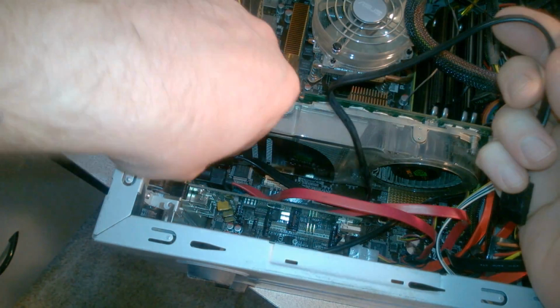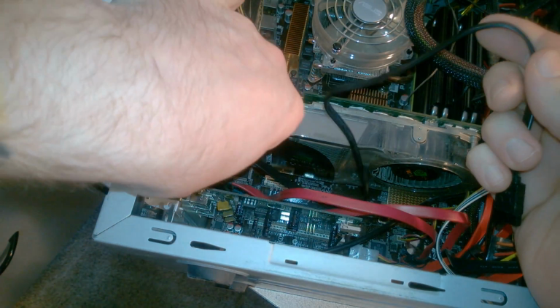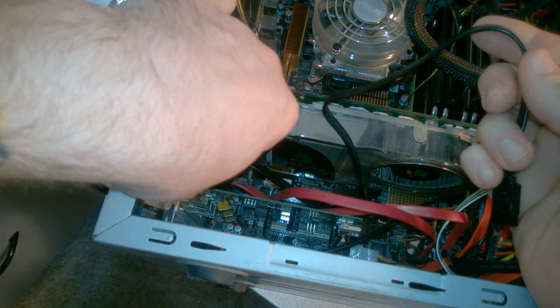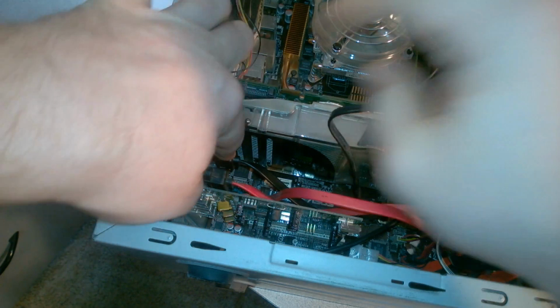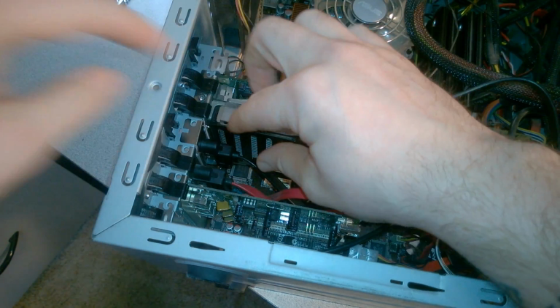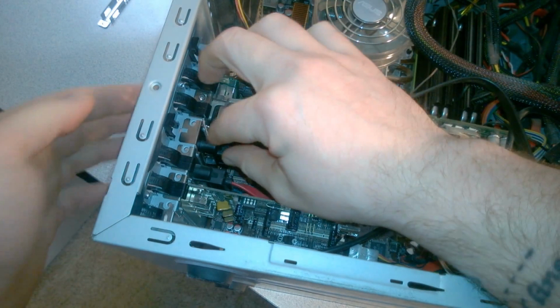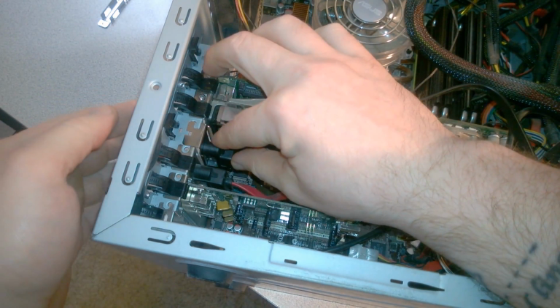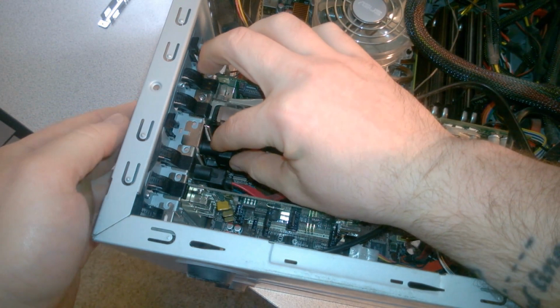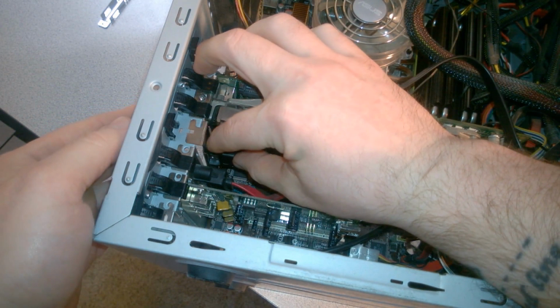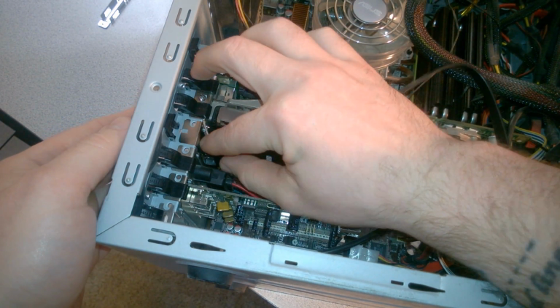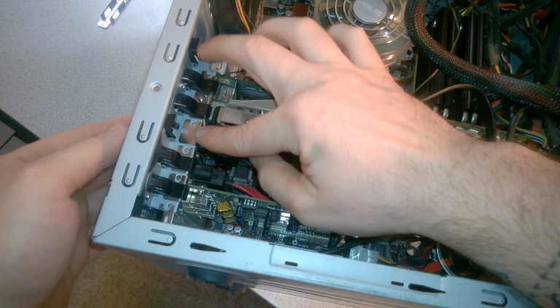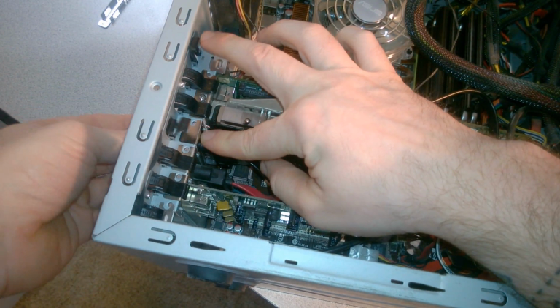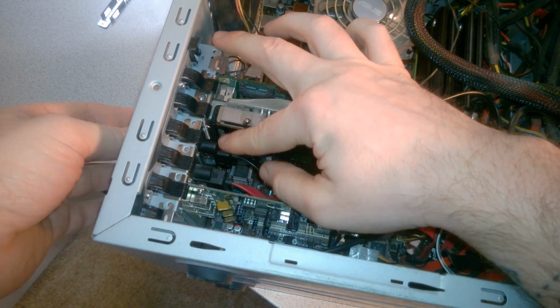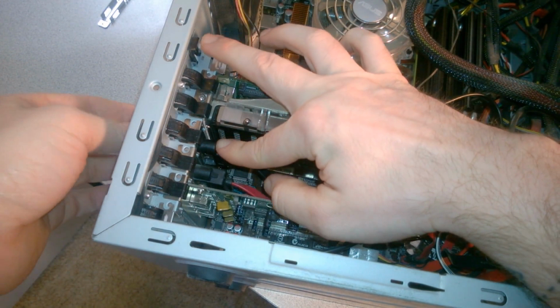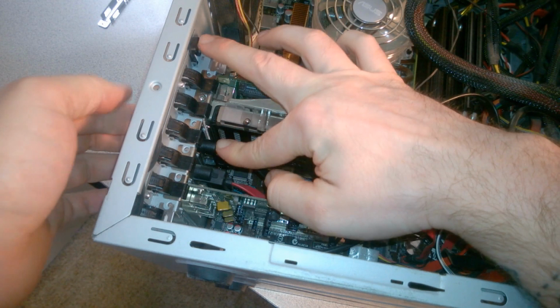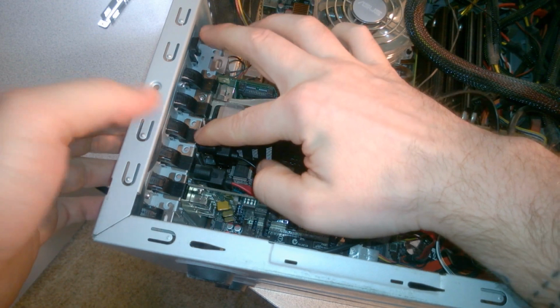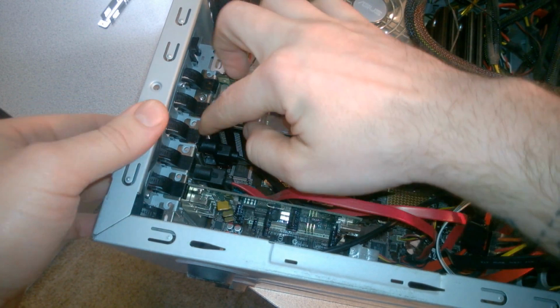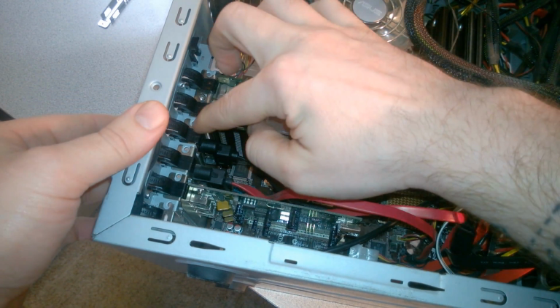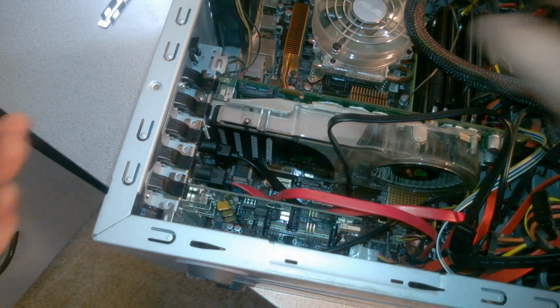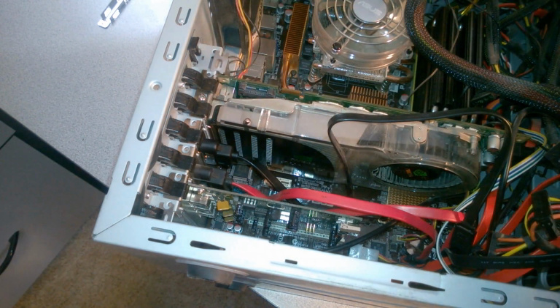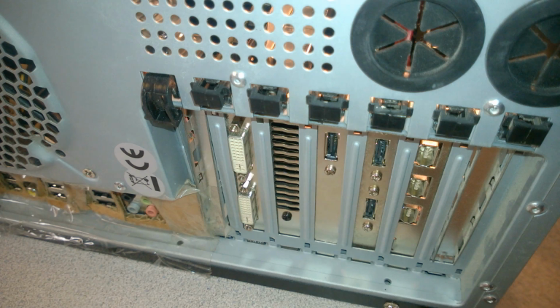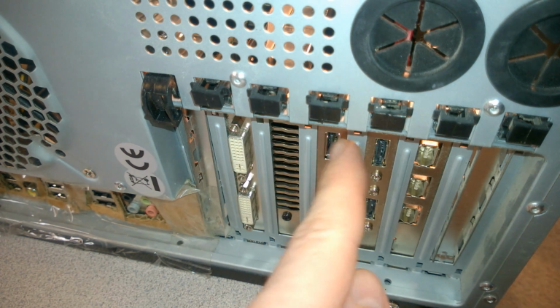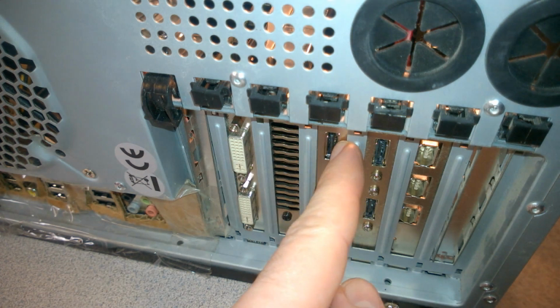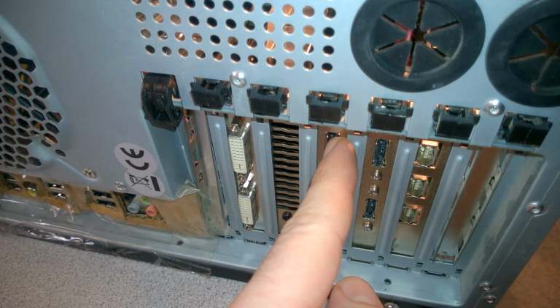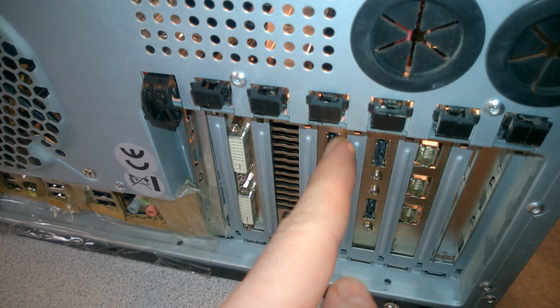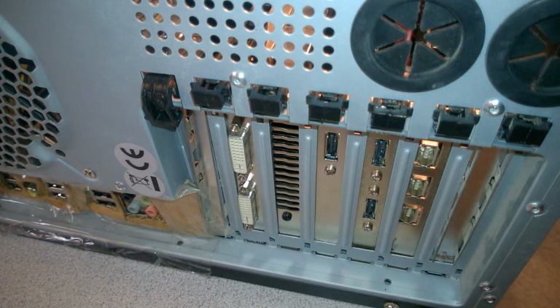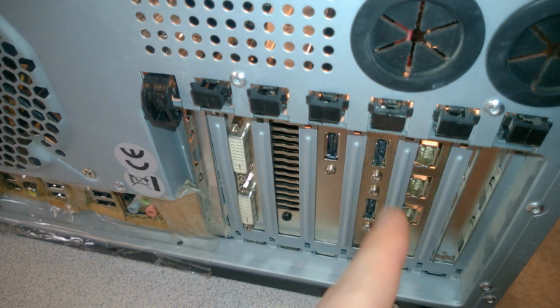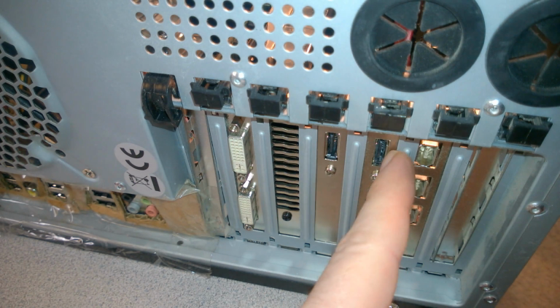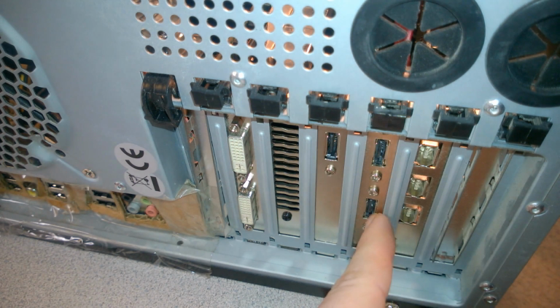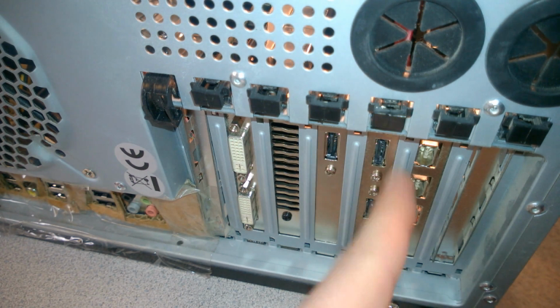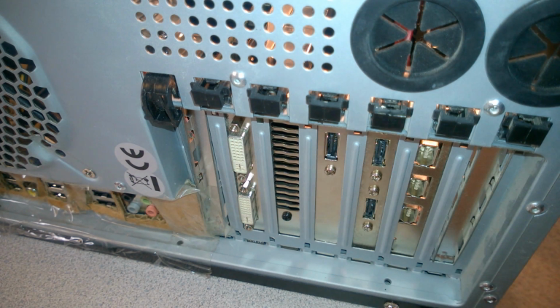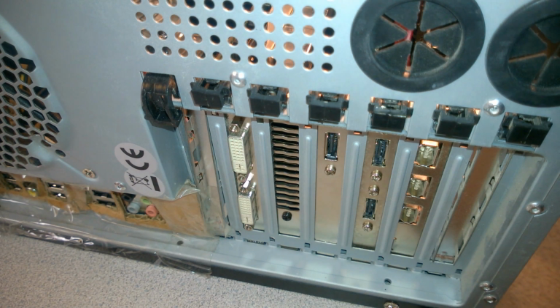All right, just put this in — it's very easy. It depends on how your computer works, but this one just slides in and clips. You can put a screw in there if you want. Right here is our new eSATA port. Like I said, we already have a dual port installed.